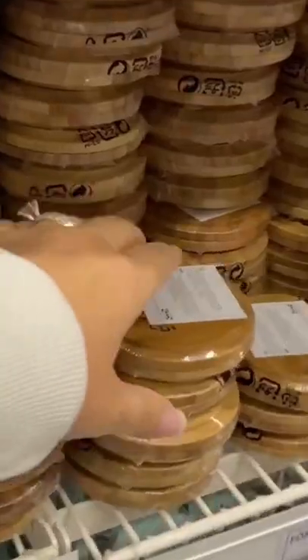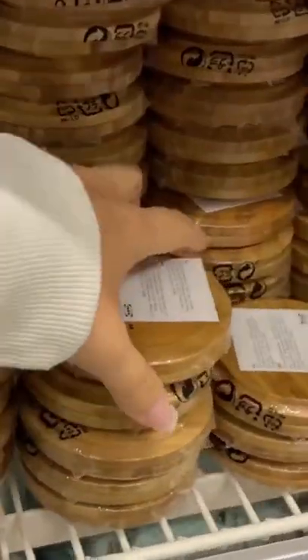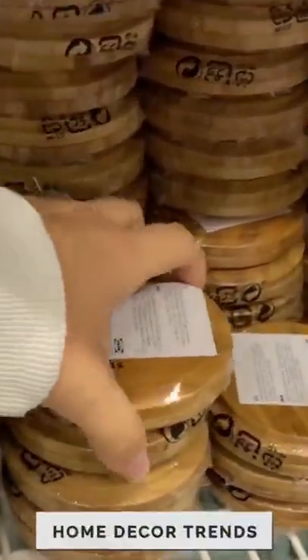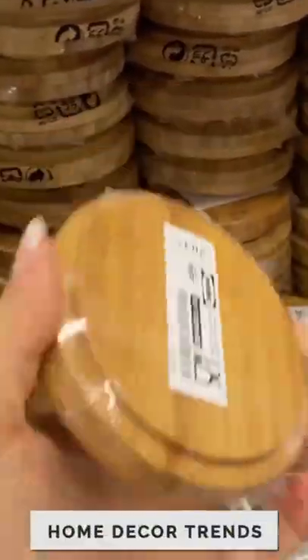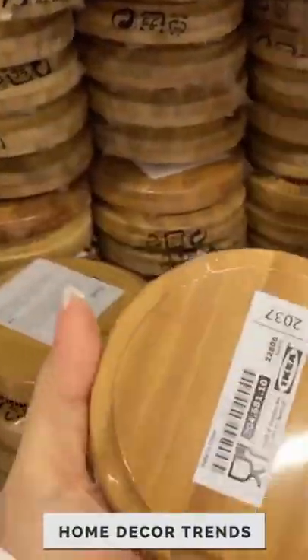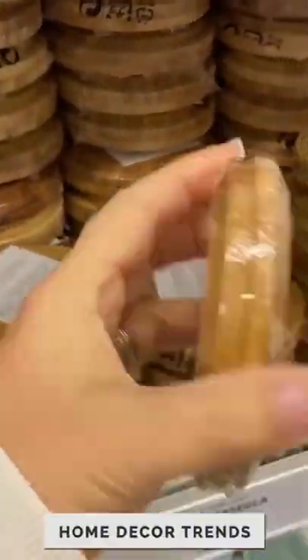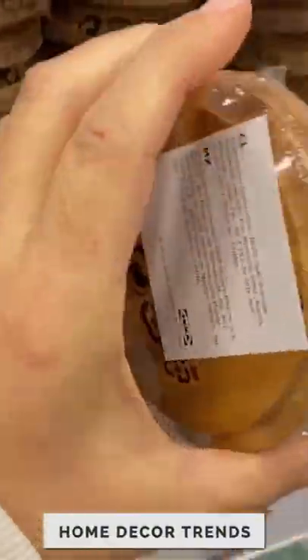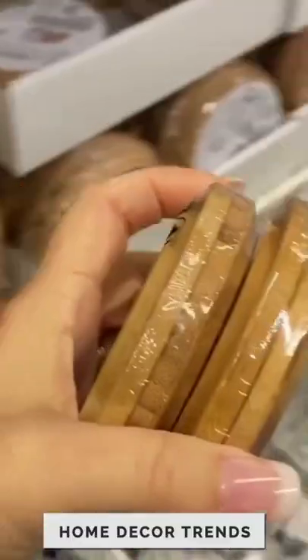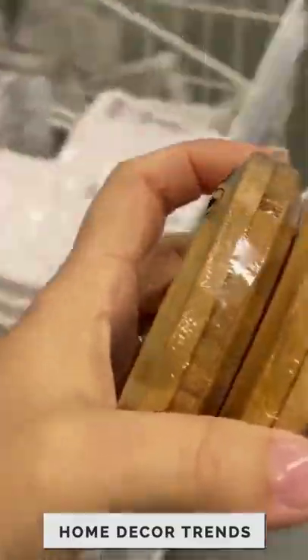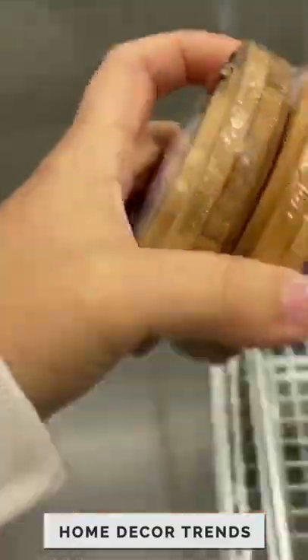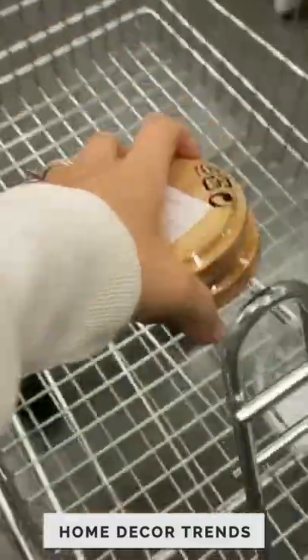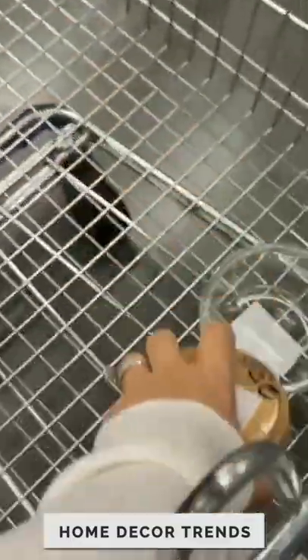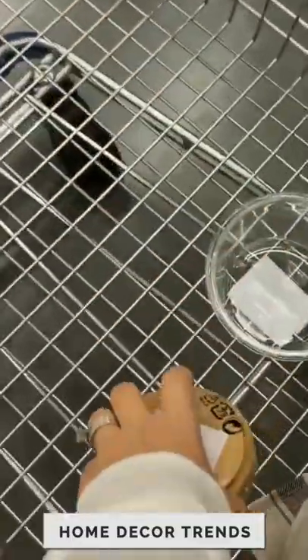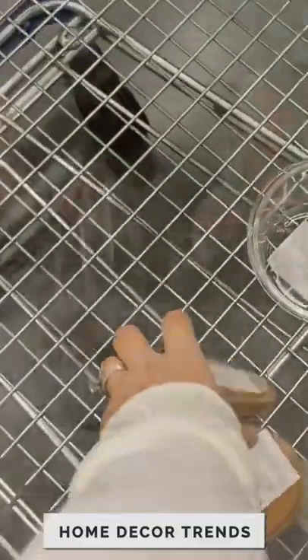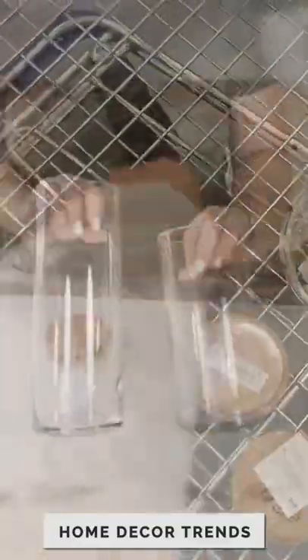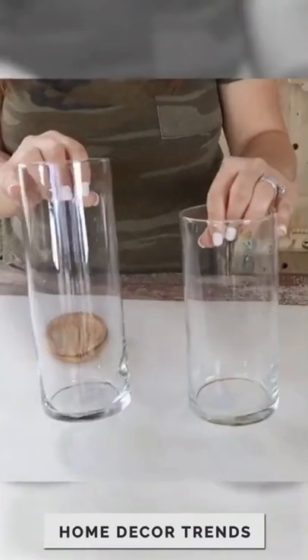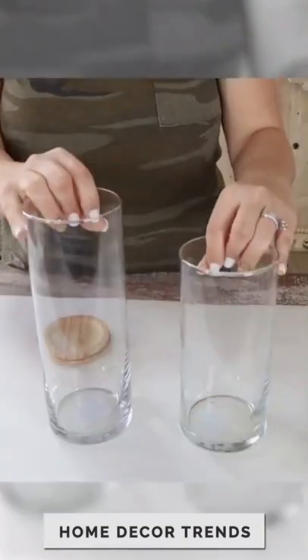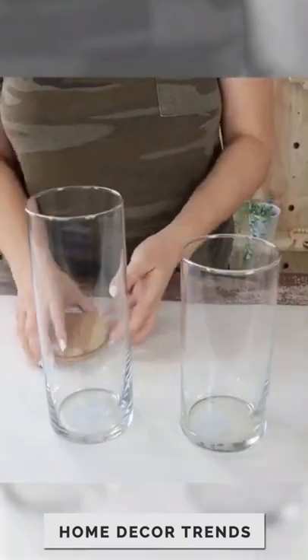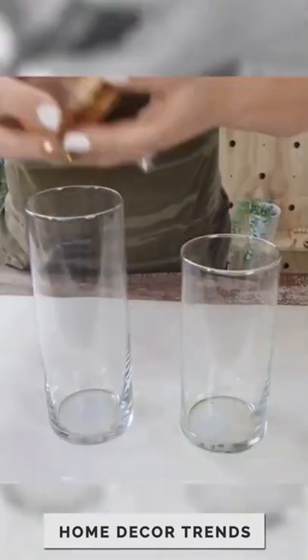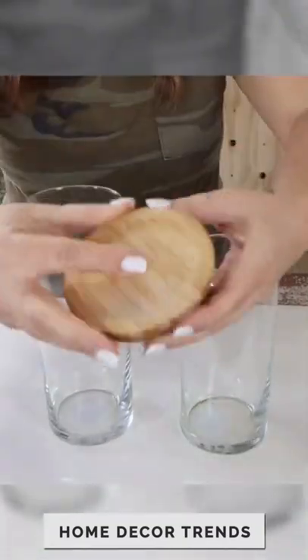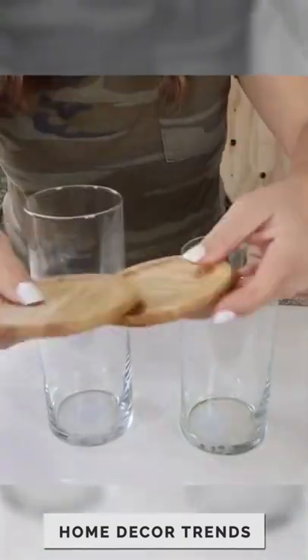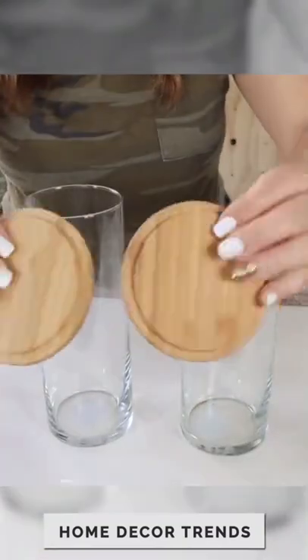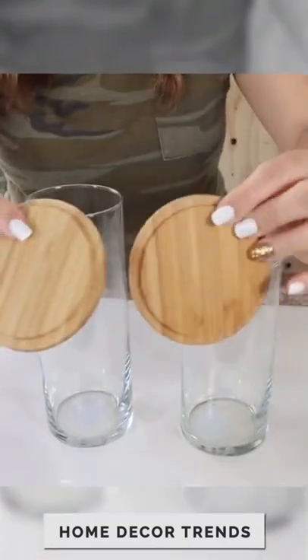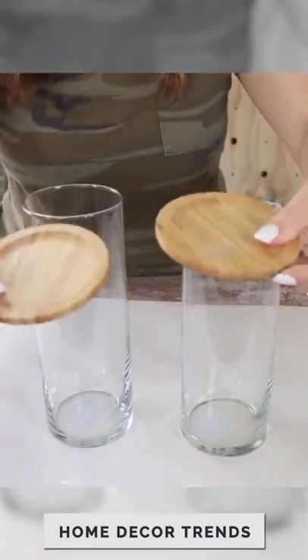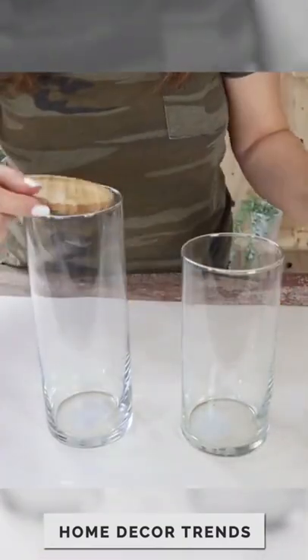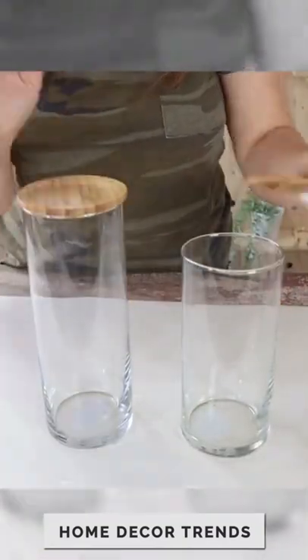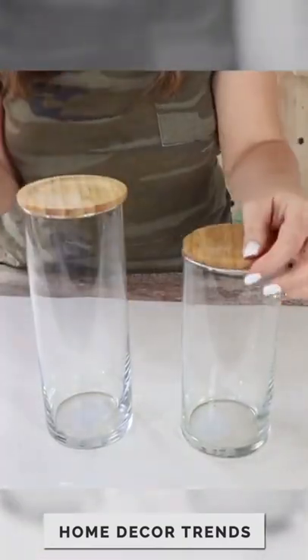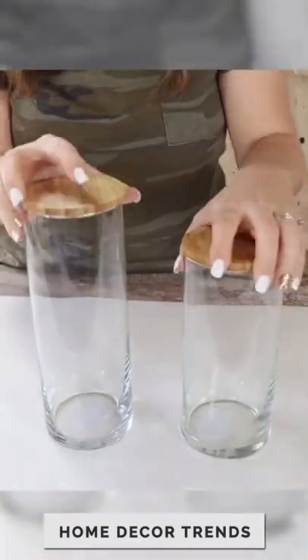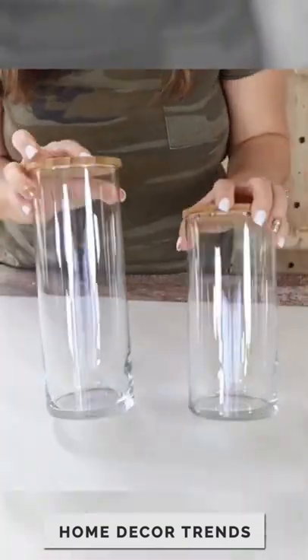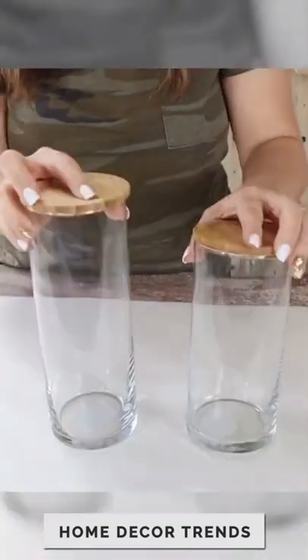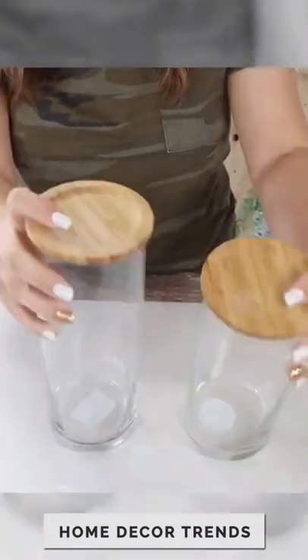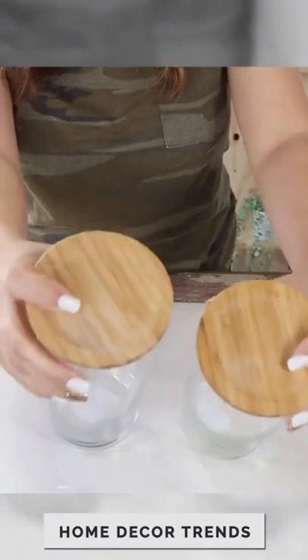You have to try this home decor trend with these coasters from Ikea. A pack of two is $1.99. You also need these glass containers from Dollar Tree. Take the coasters, put them on top — they make the perfect lids.